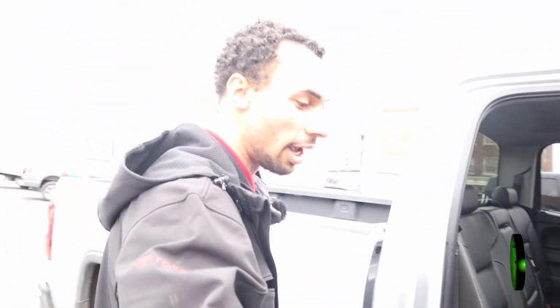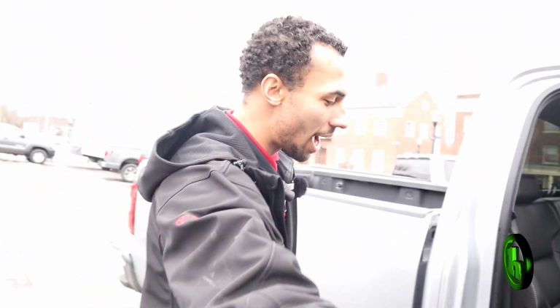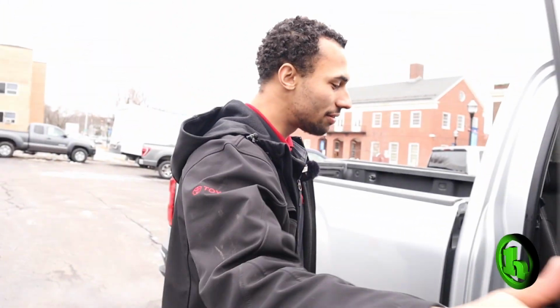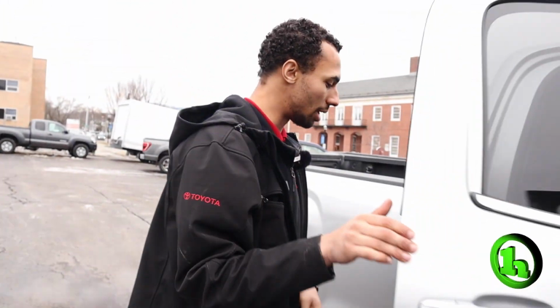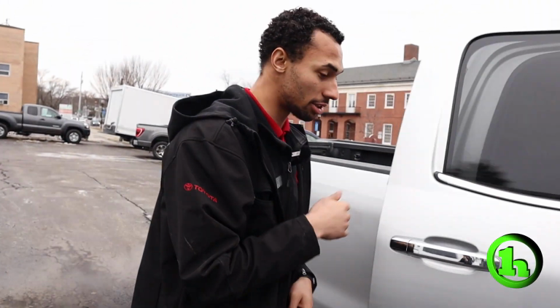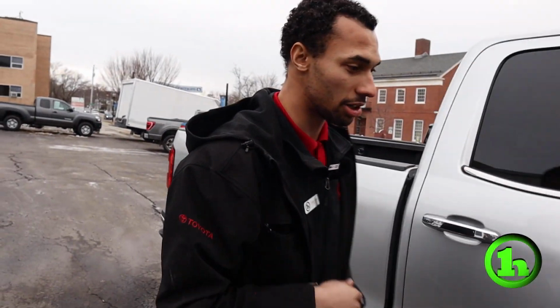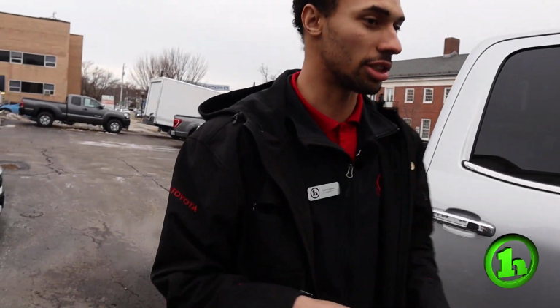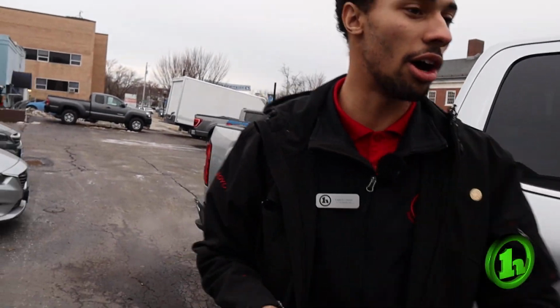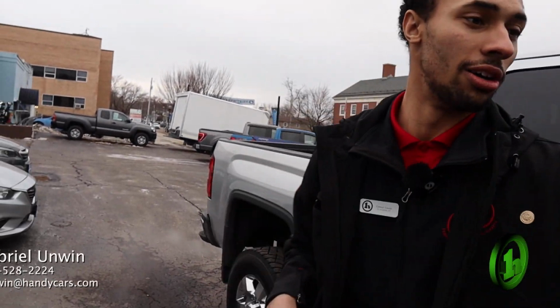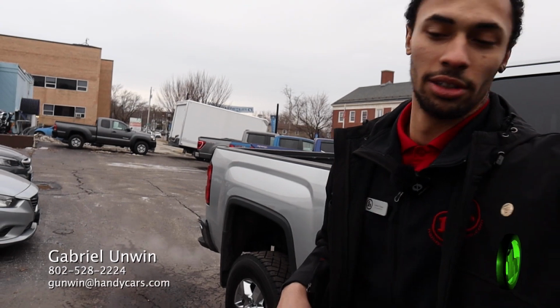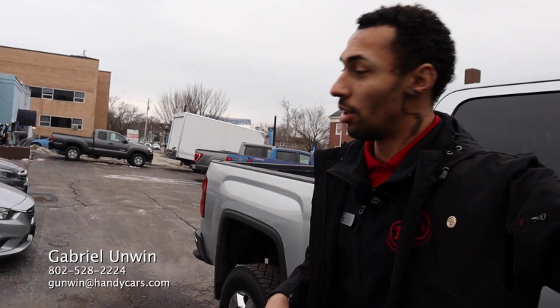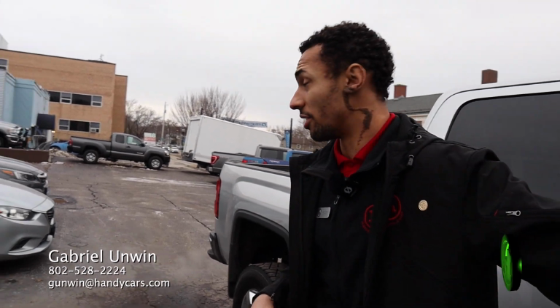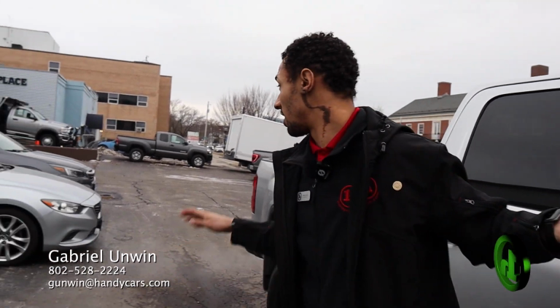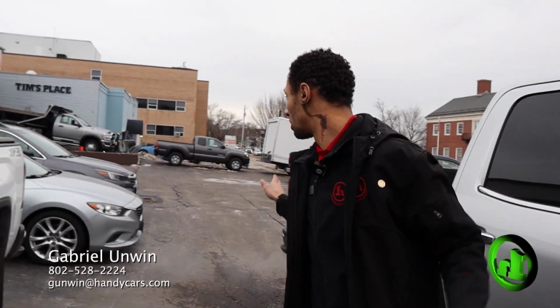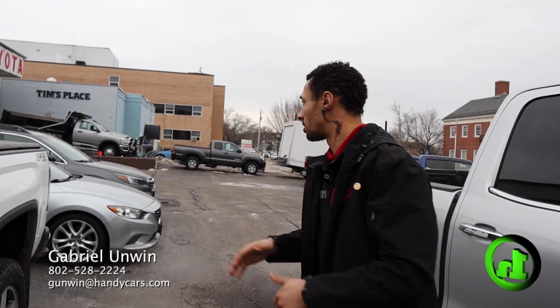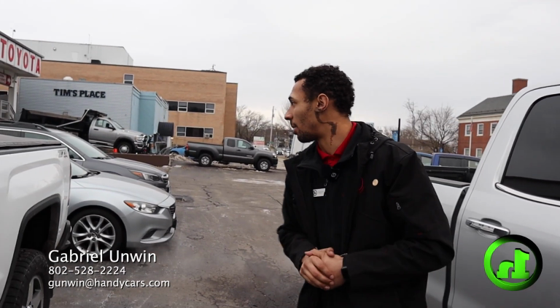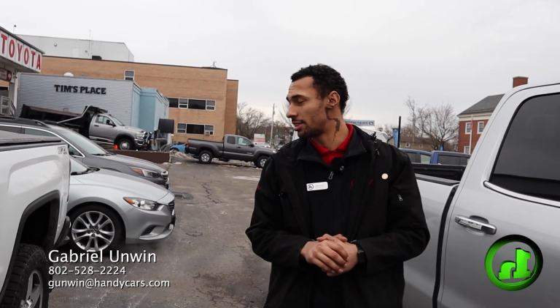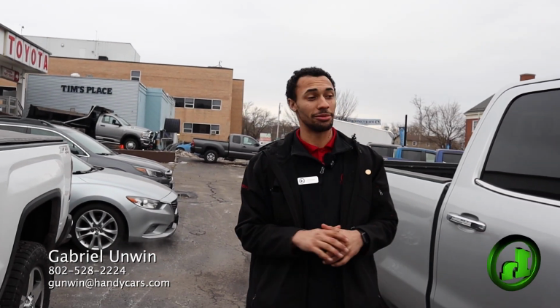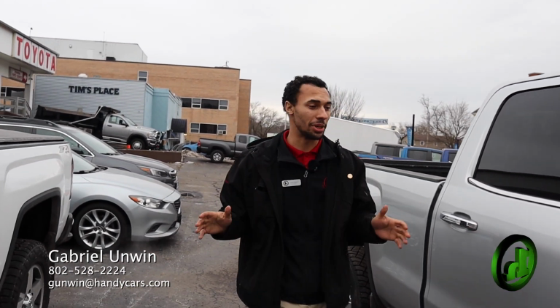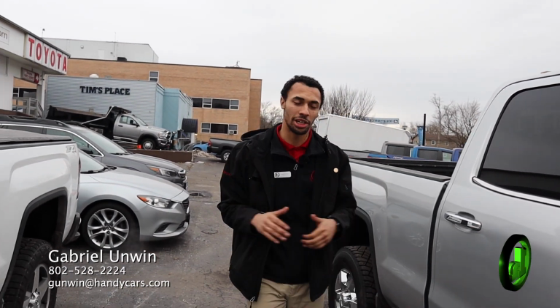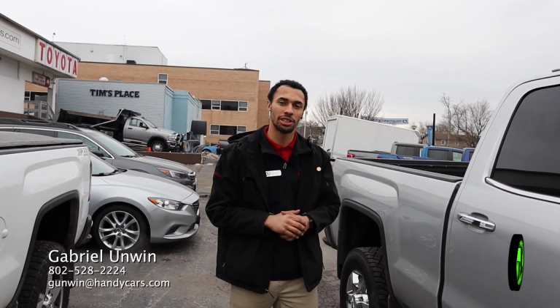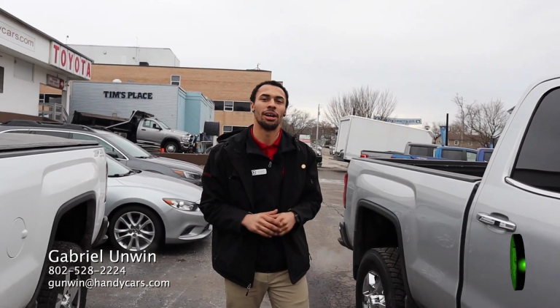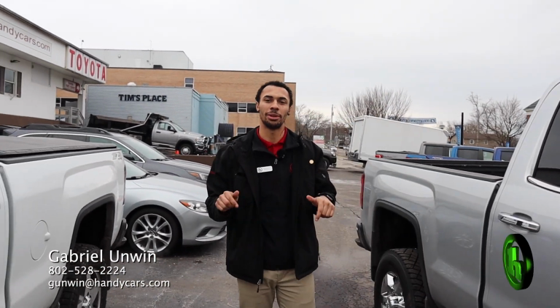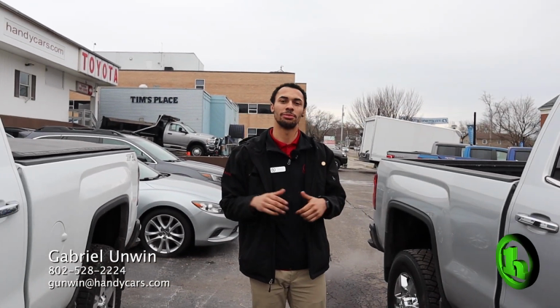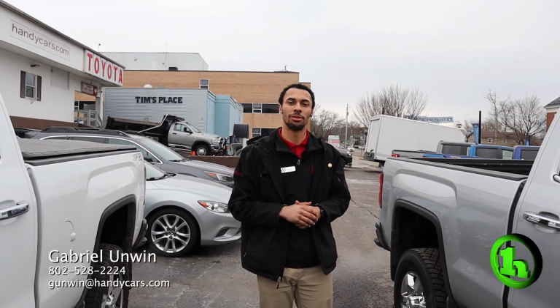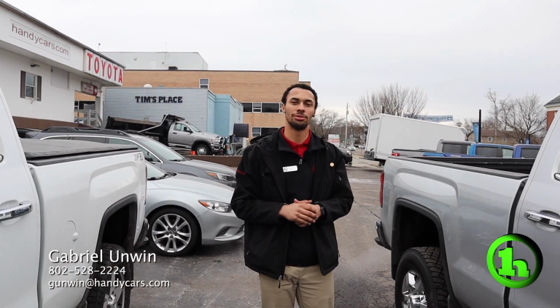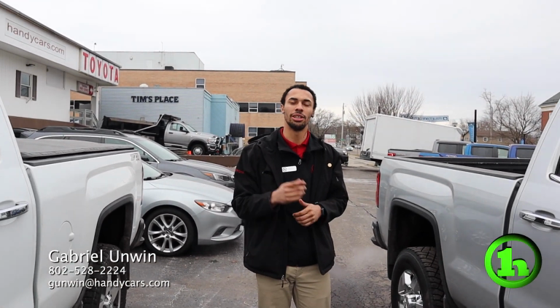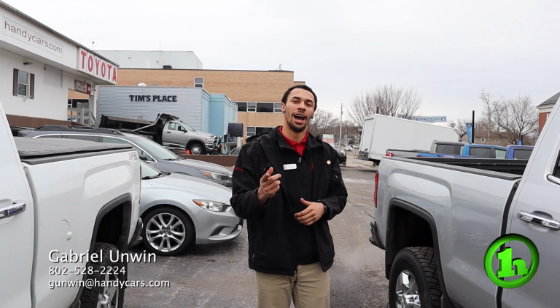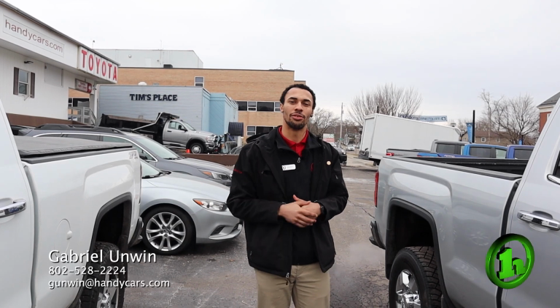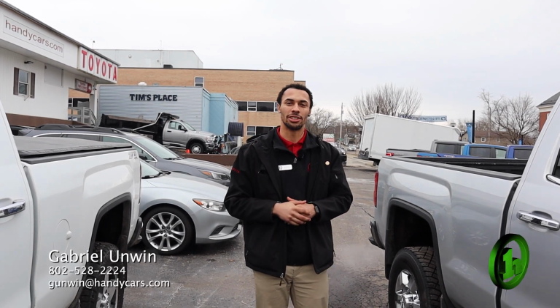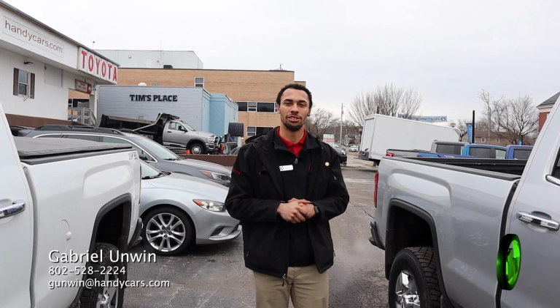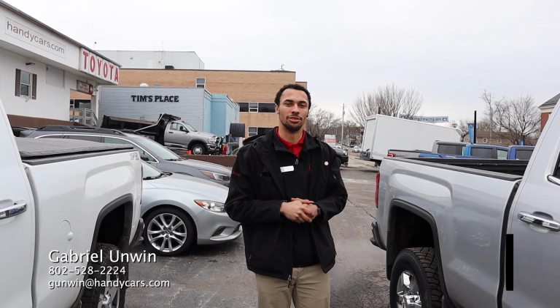If you have any questions about our trucks at all, or if there's anyone else that might pique your interest, my information is below on the bottom of the screen. I look forward to talking to you soon.